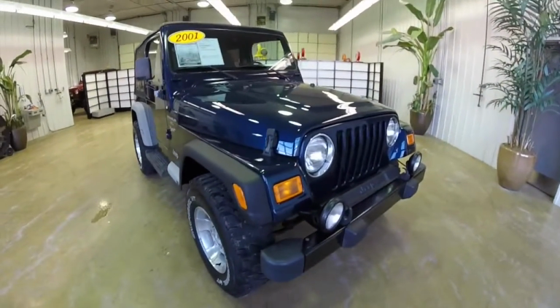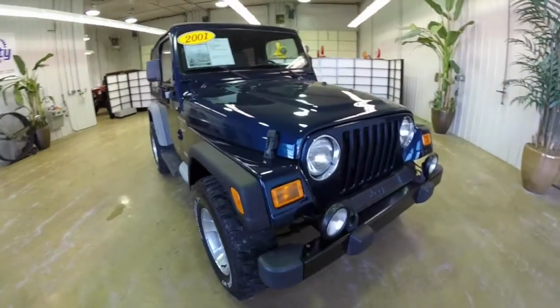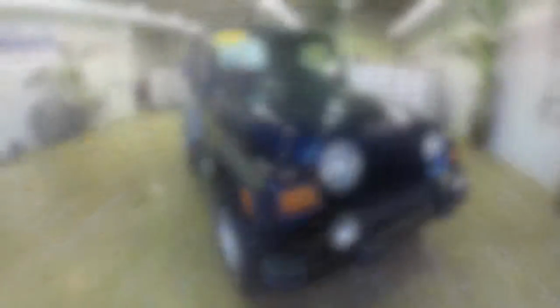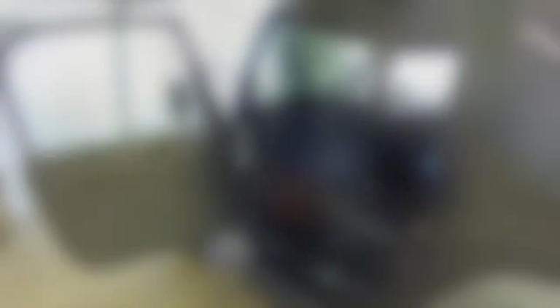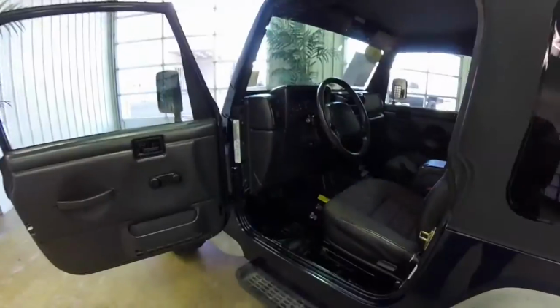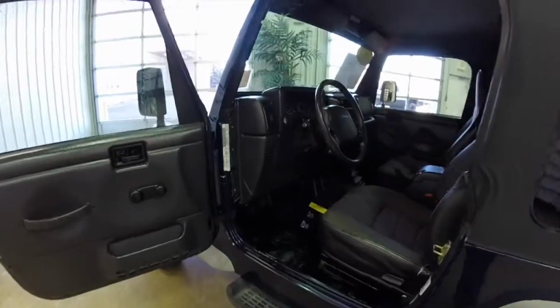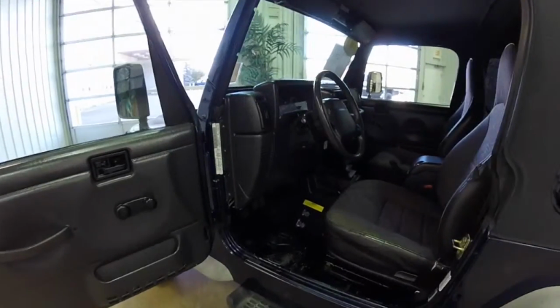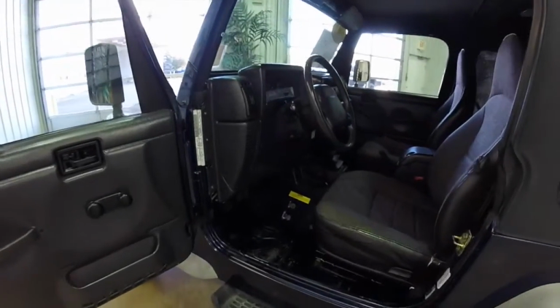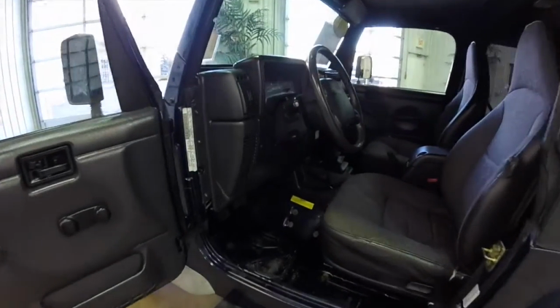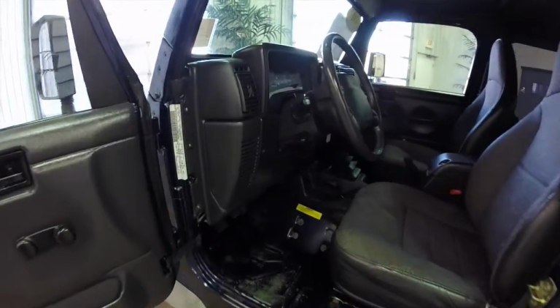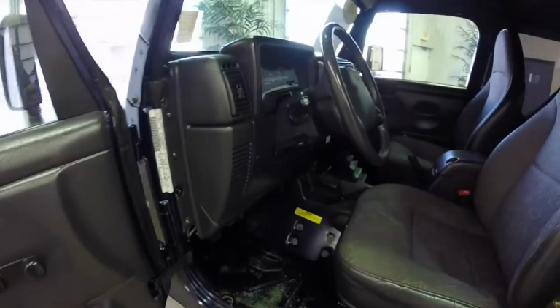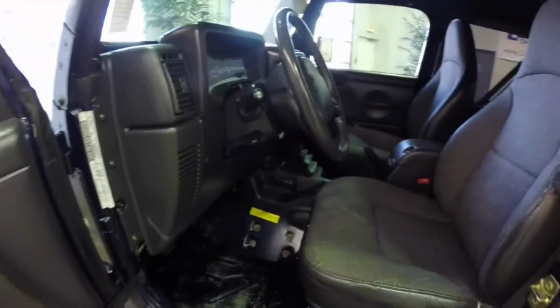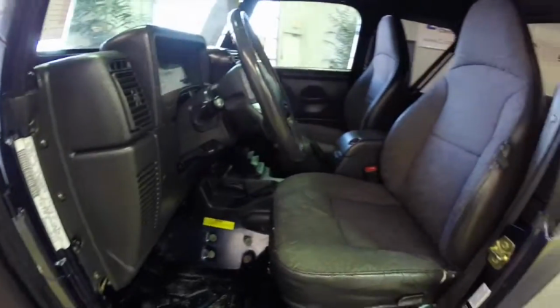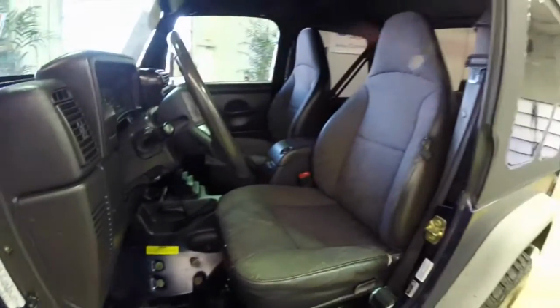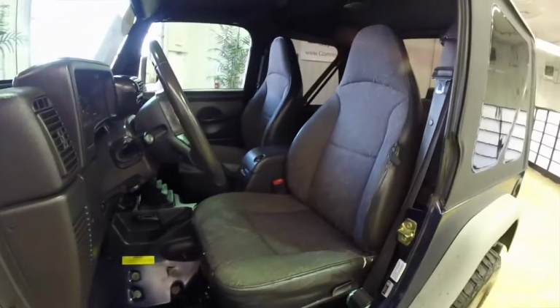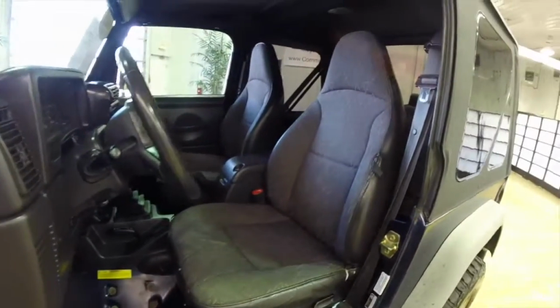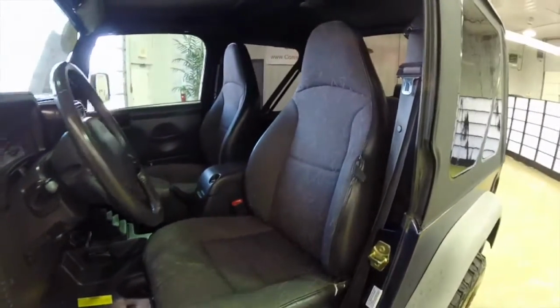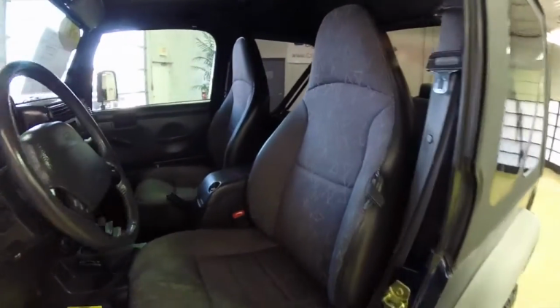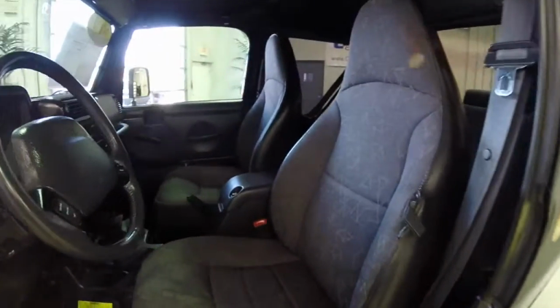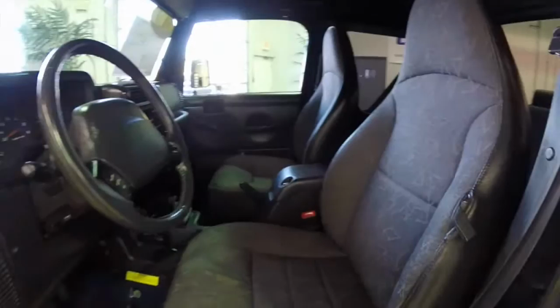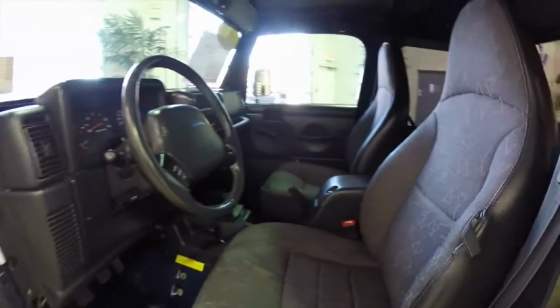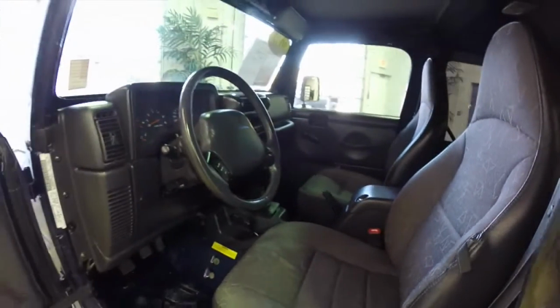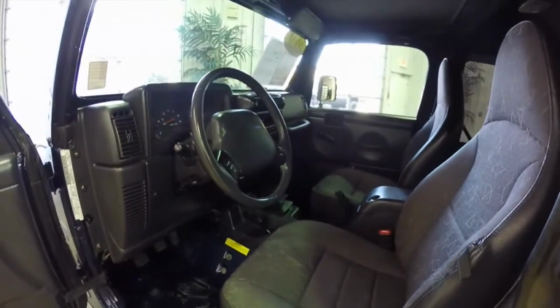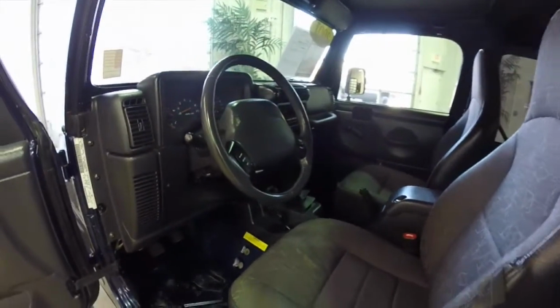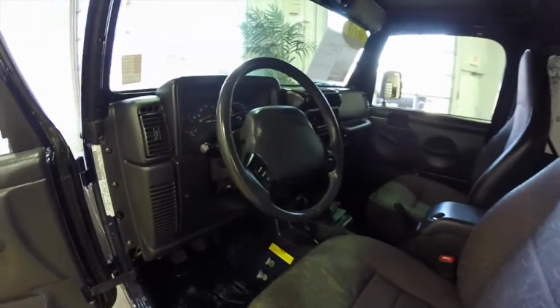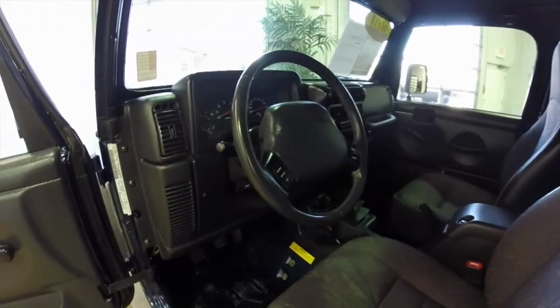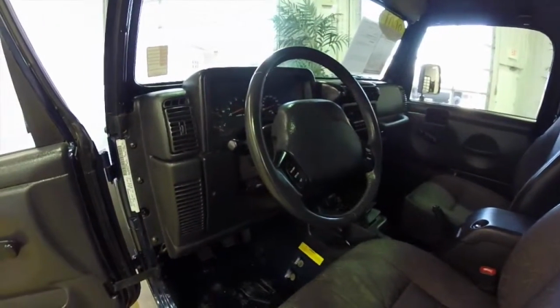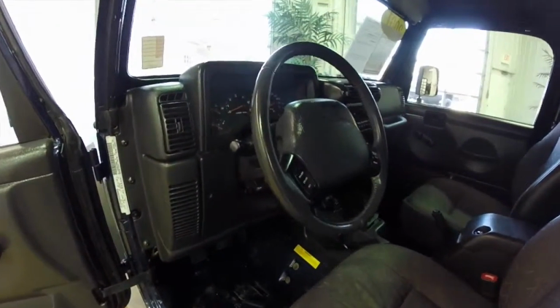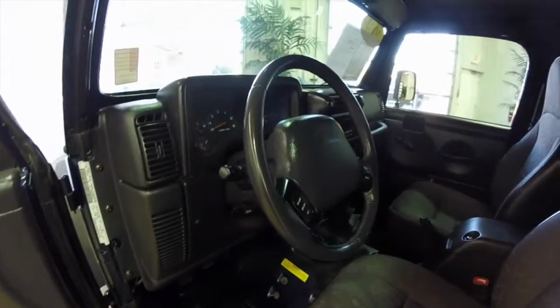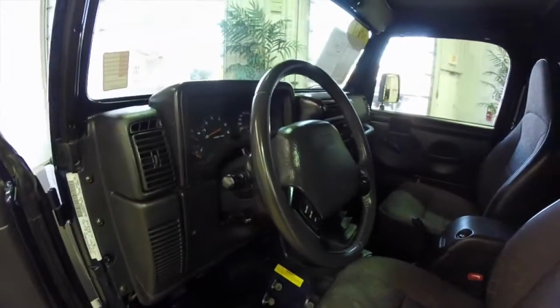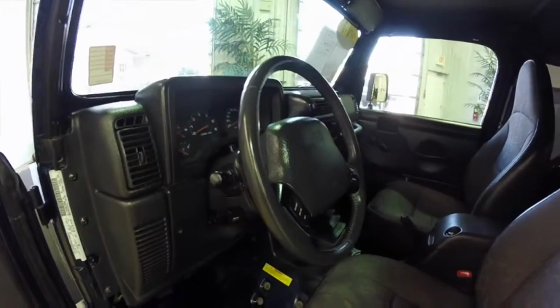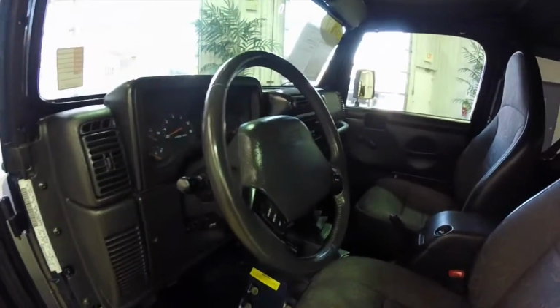Let's go ahead and take a look at the interior. Inside it's manual windows, manual door locks, and manual mirrors. The vehicle is equipped with cruise control and a leather wrapped steering wheel.